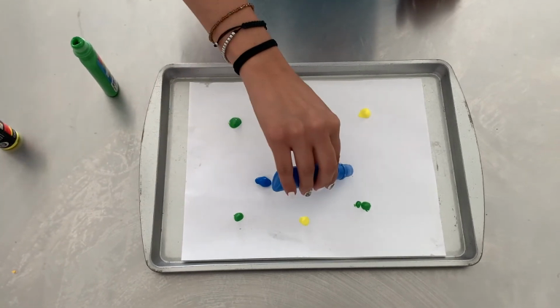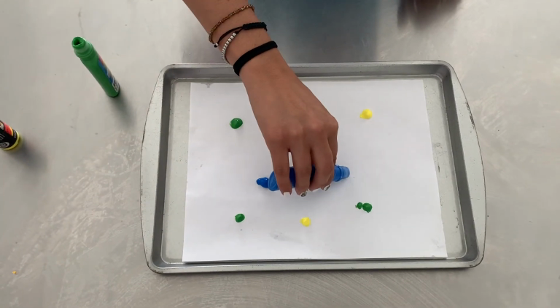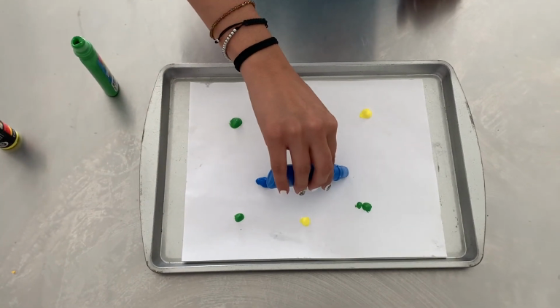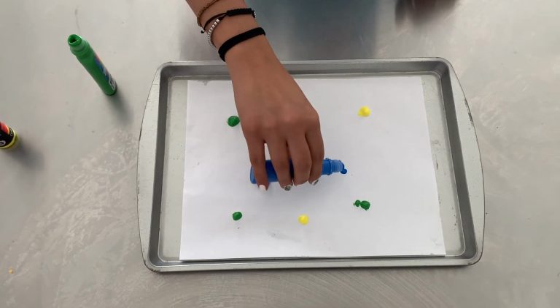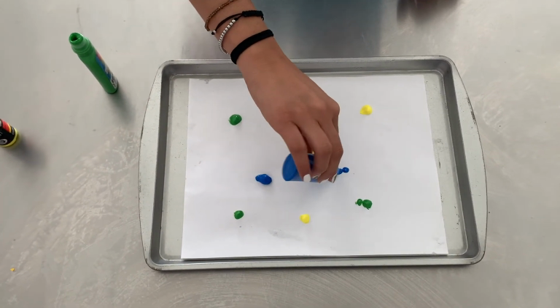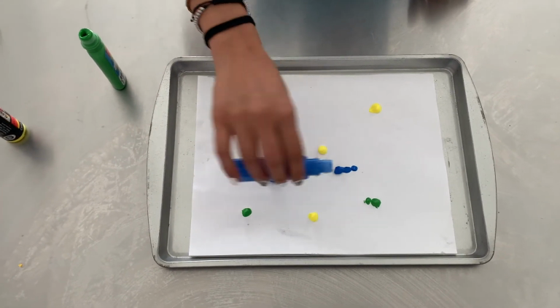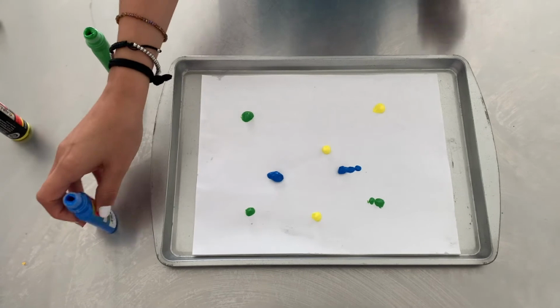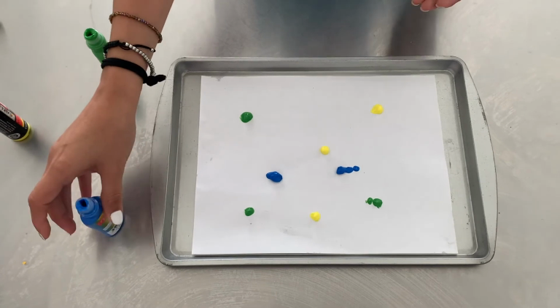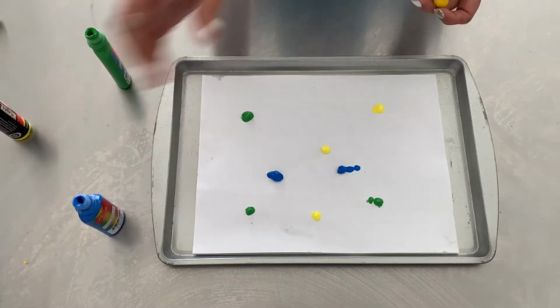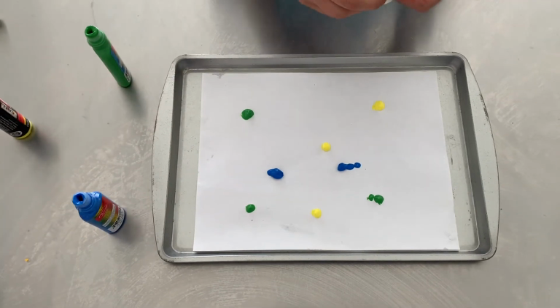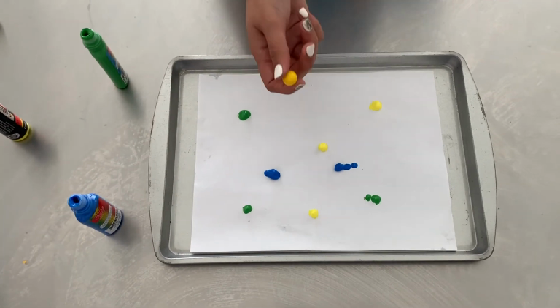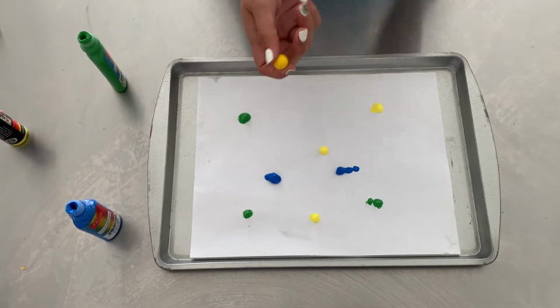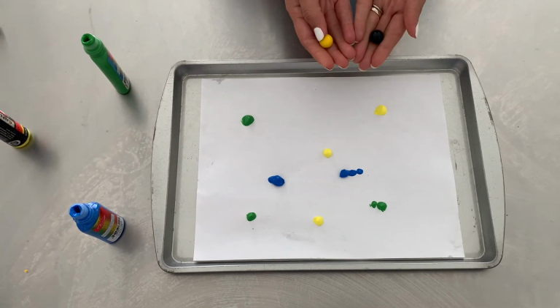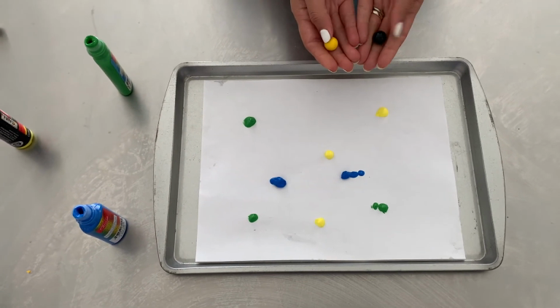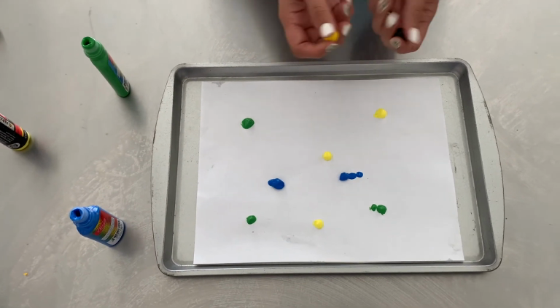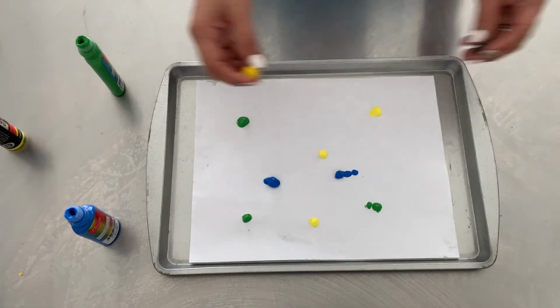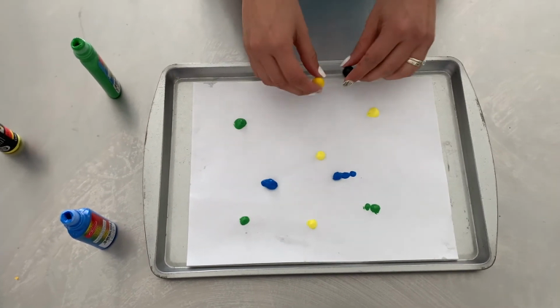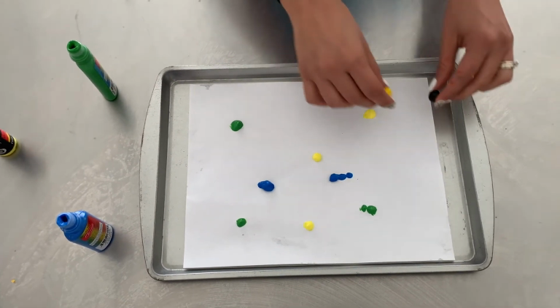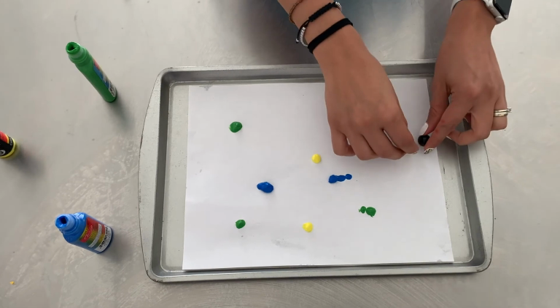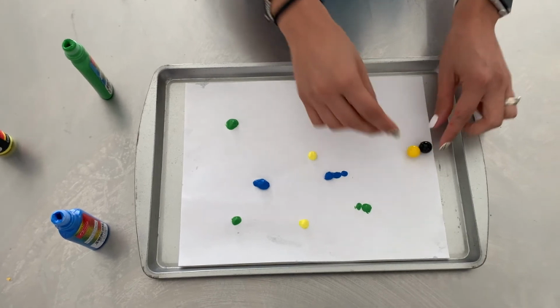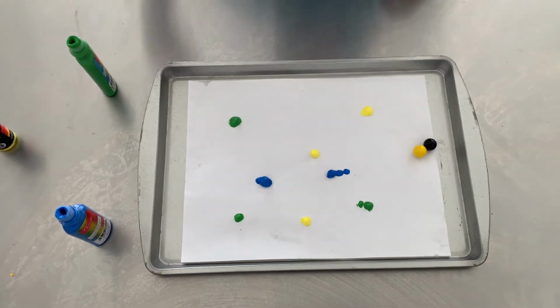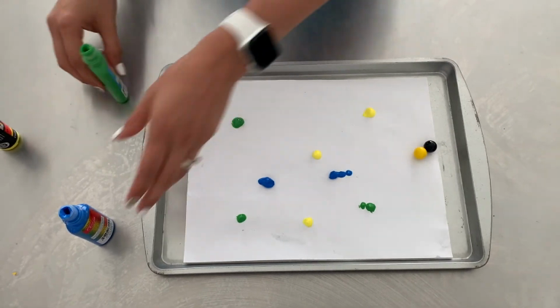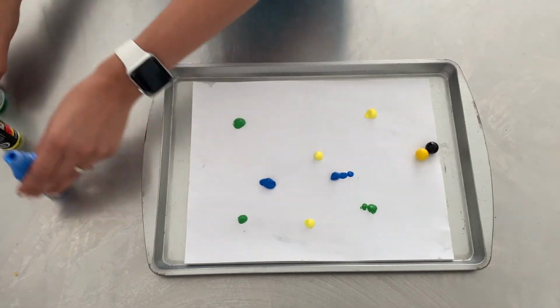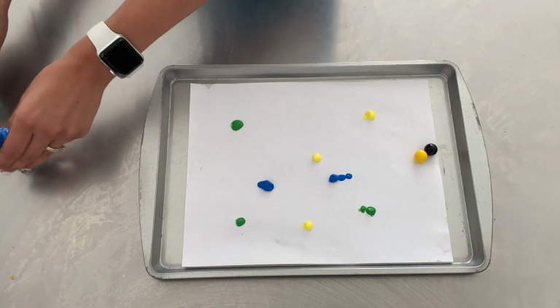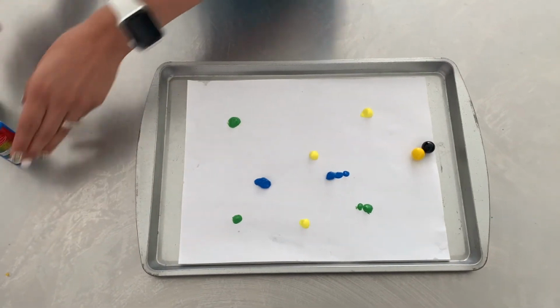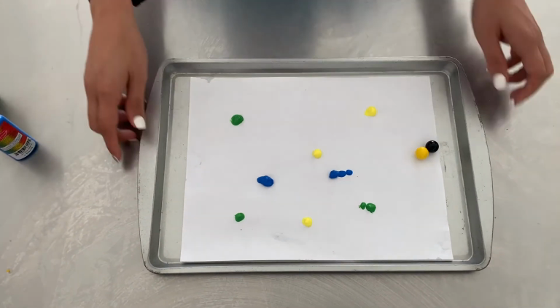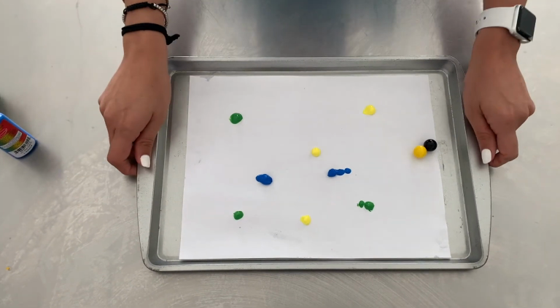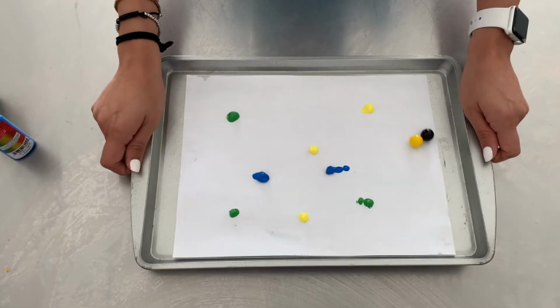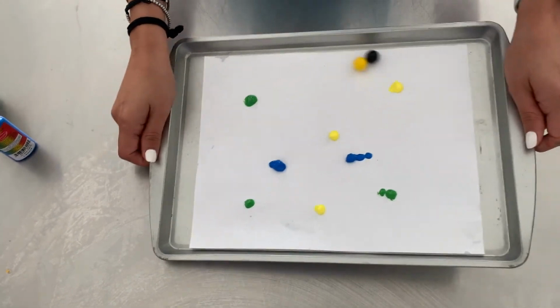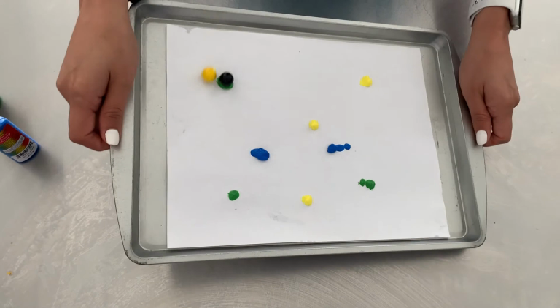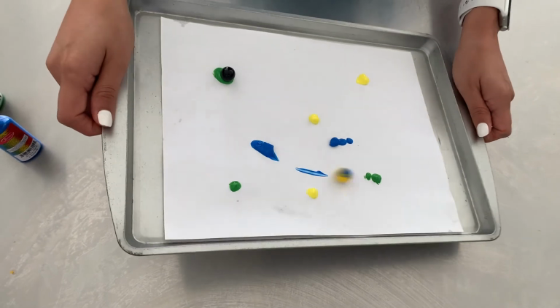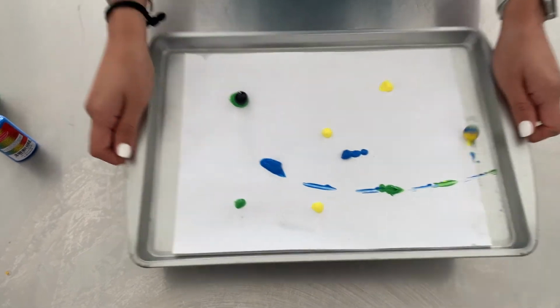Finally, you can use one marble or two marbles. You put them on the tray and you can play some music and start painting with the marbles.